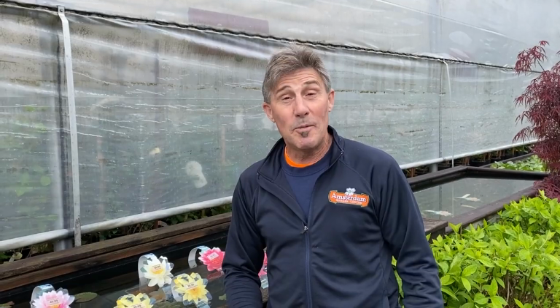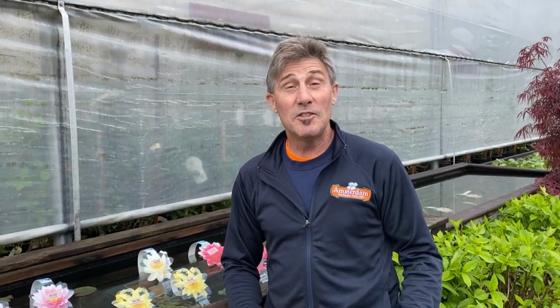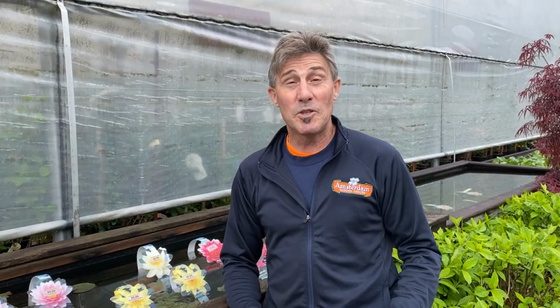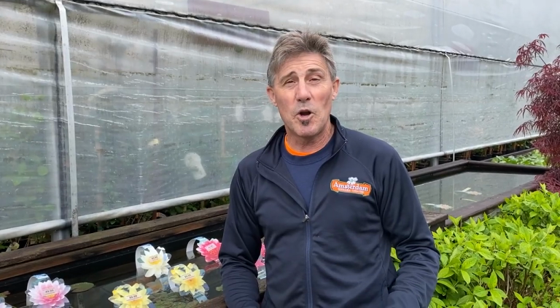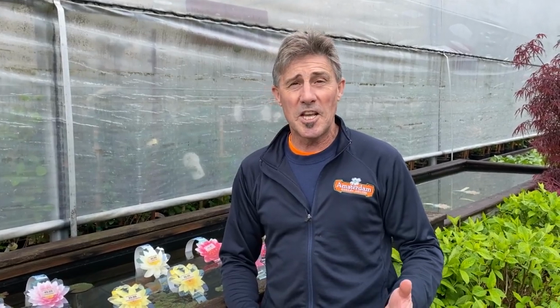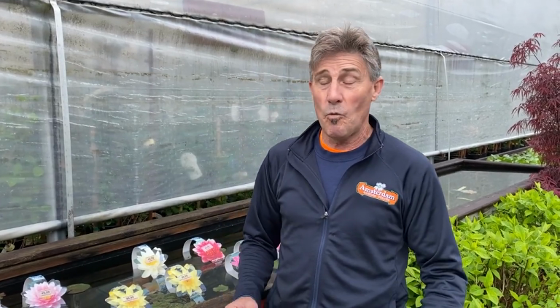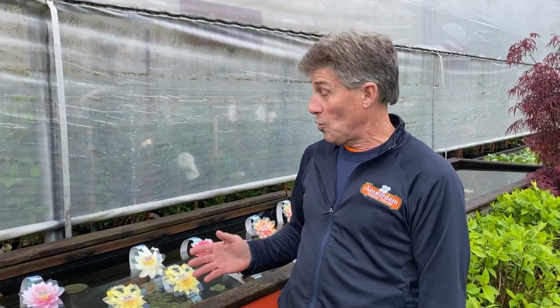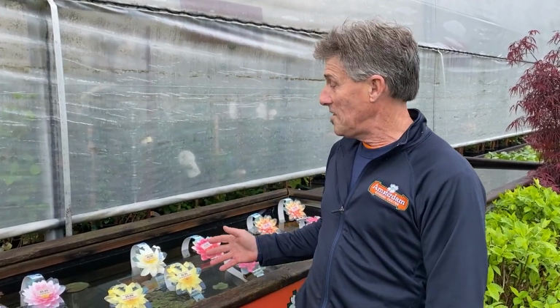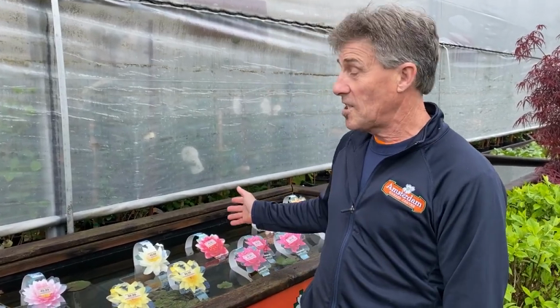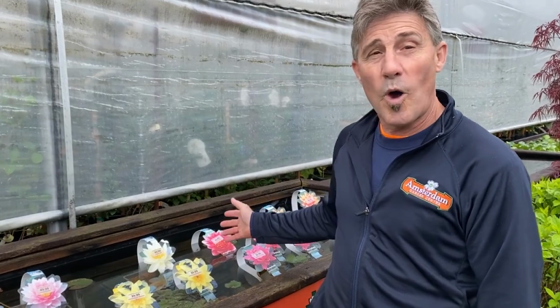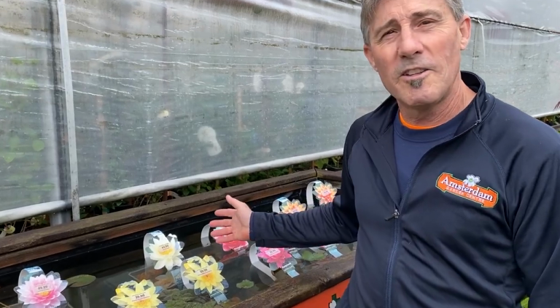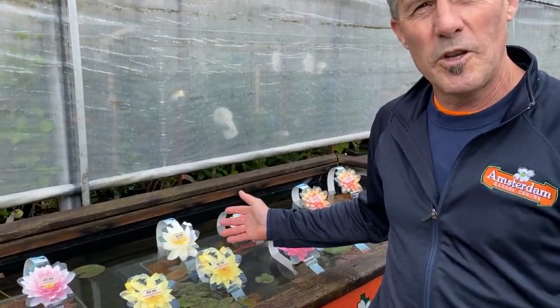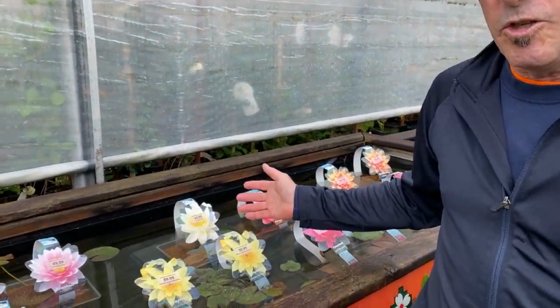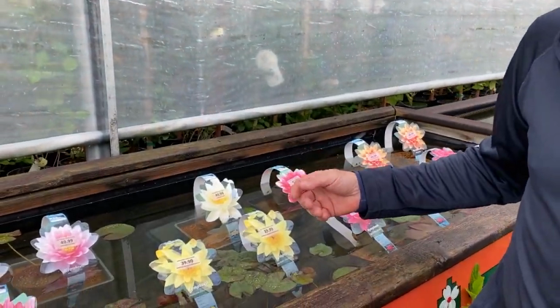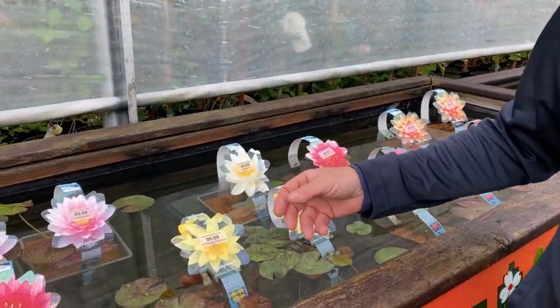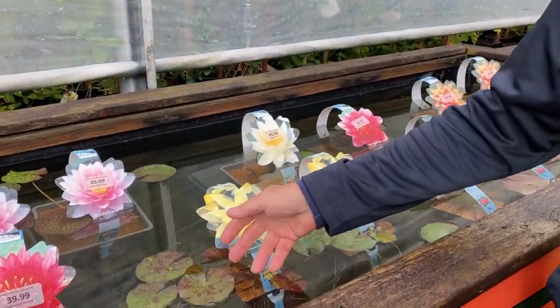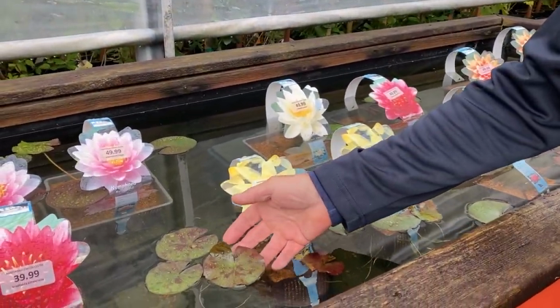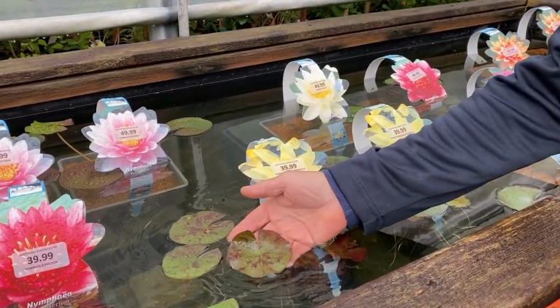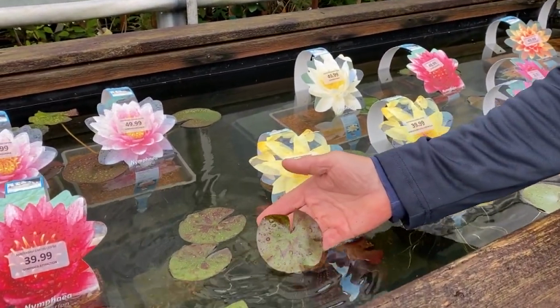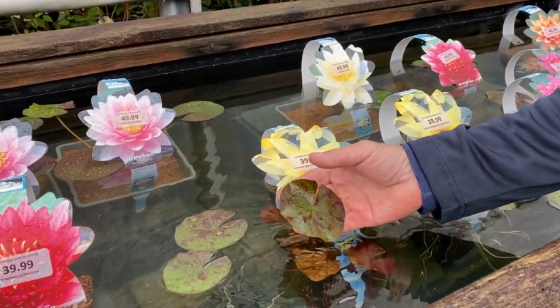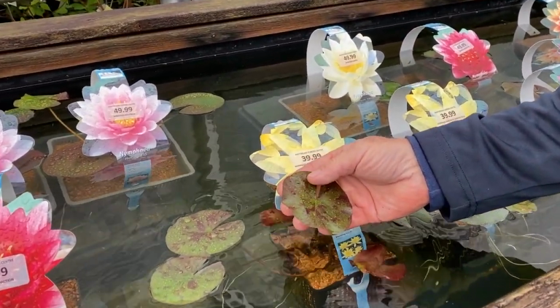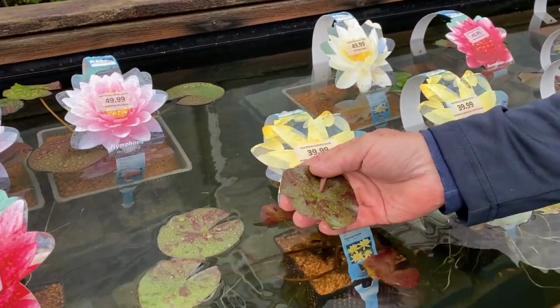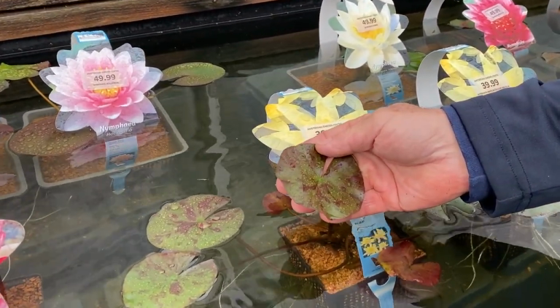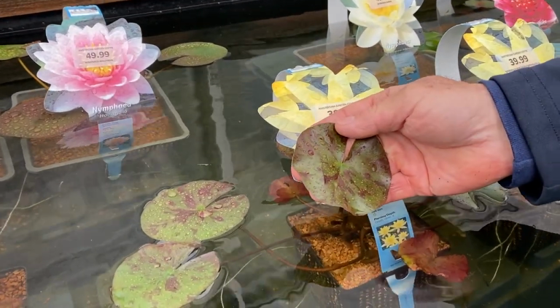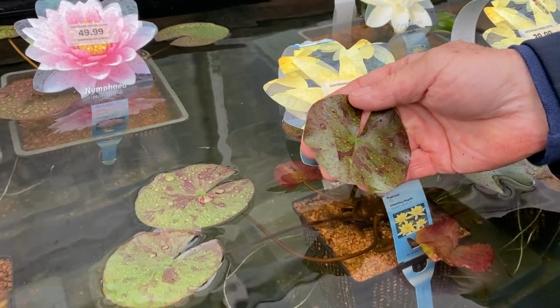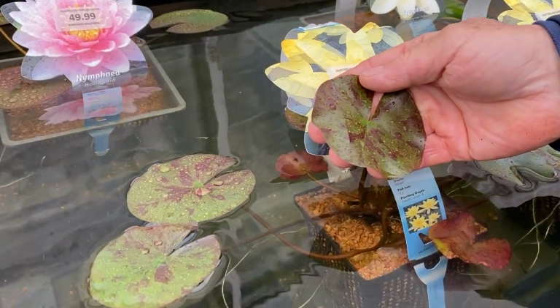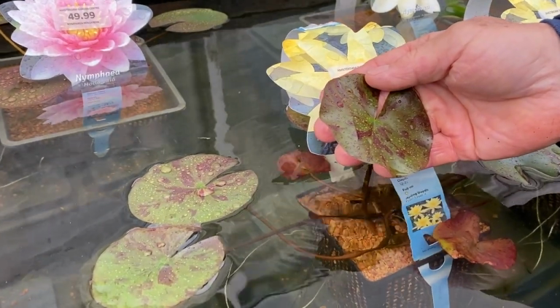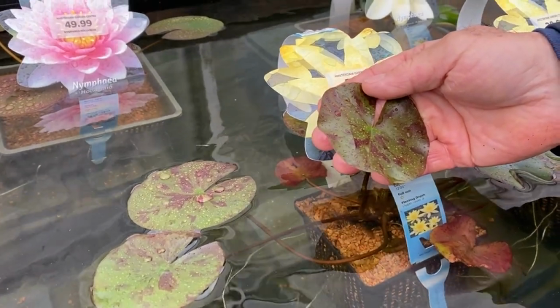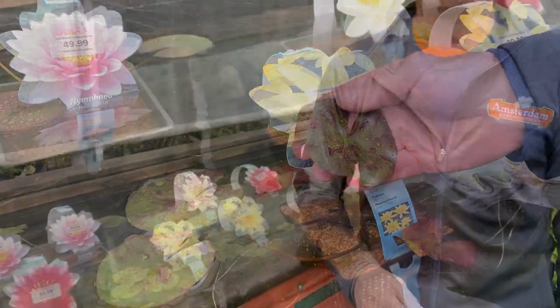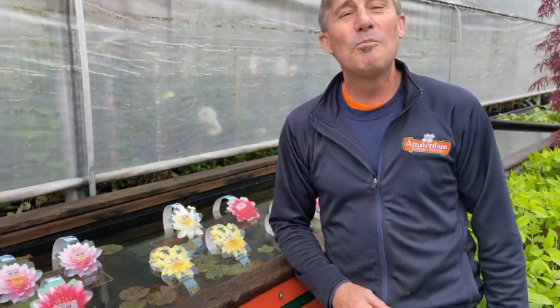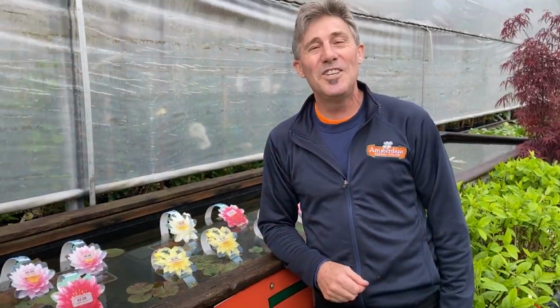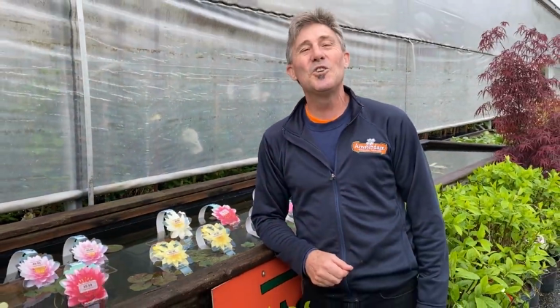Come on down to Amsterdam Garden Center — we have a great selection of water lilies for you to choose from, including this lovely variegated Chromatilla with its bronze and green leaves. Hope to see you soon!